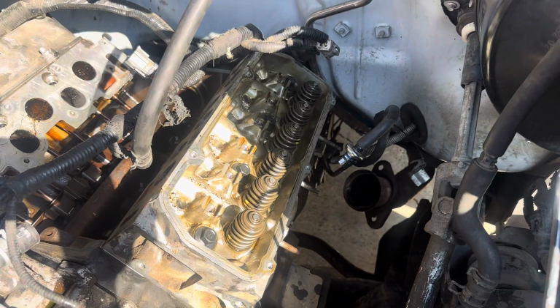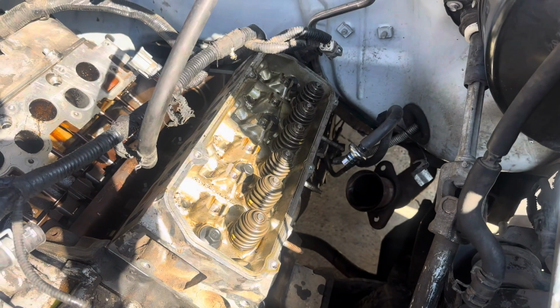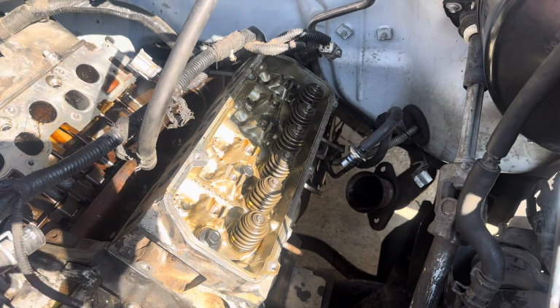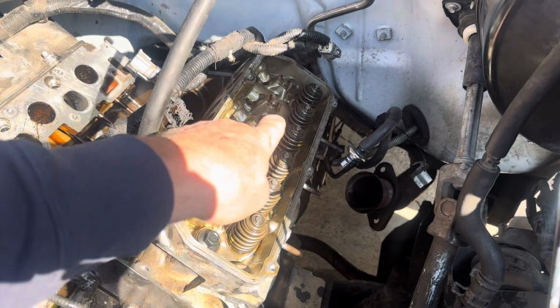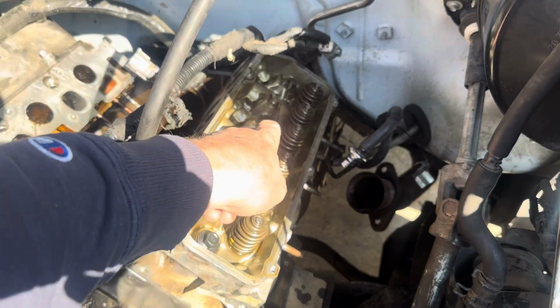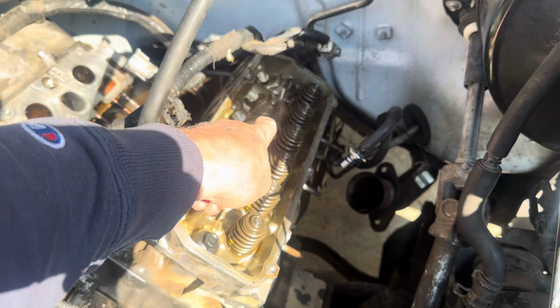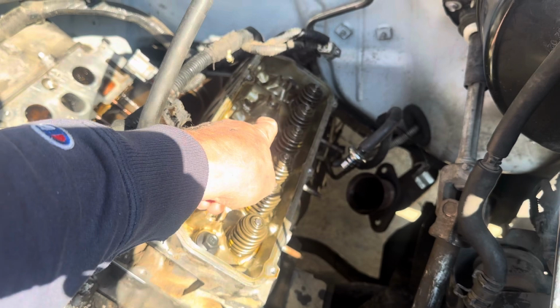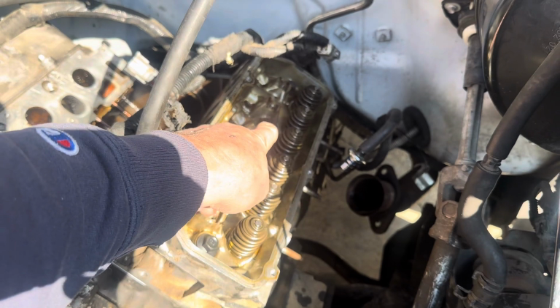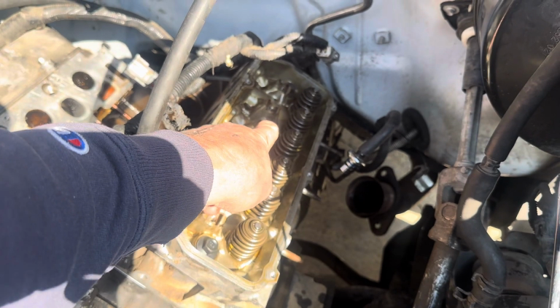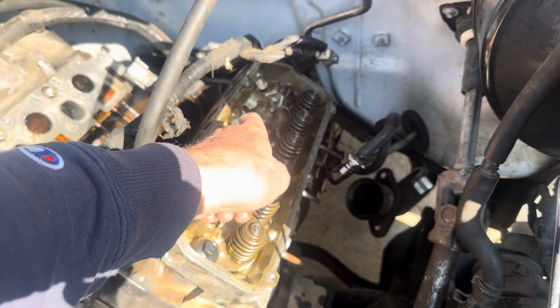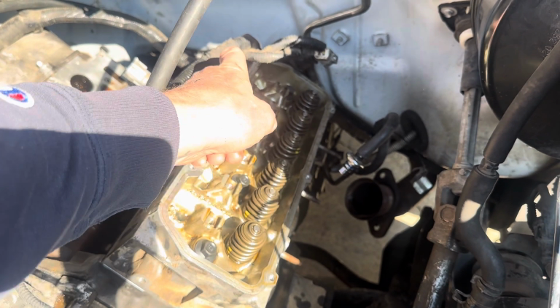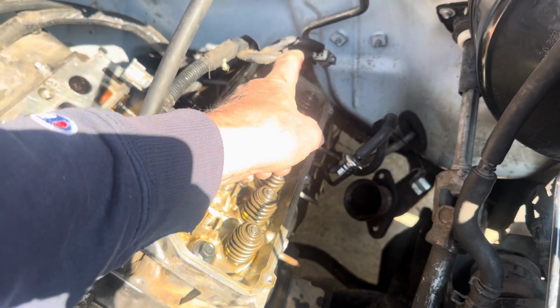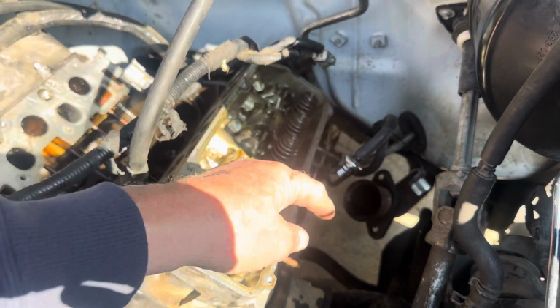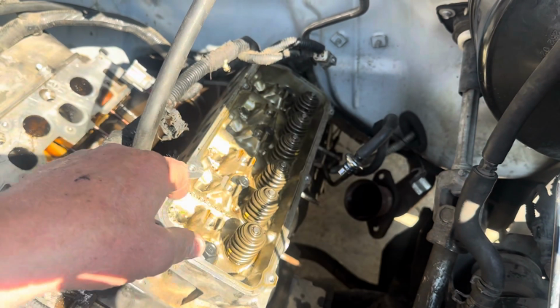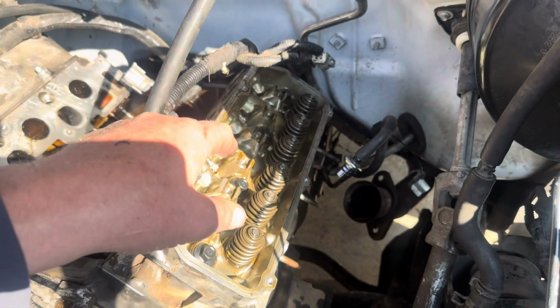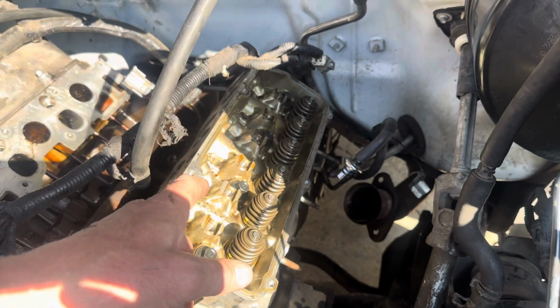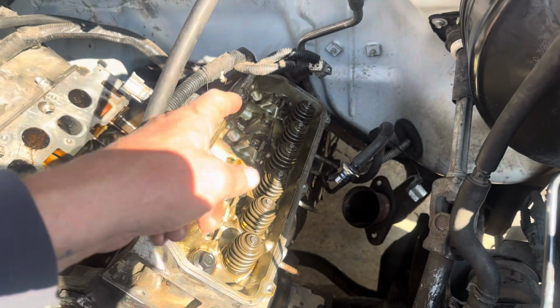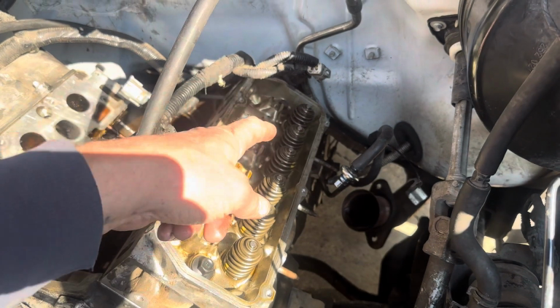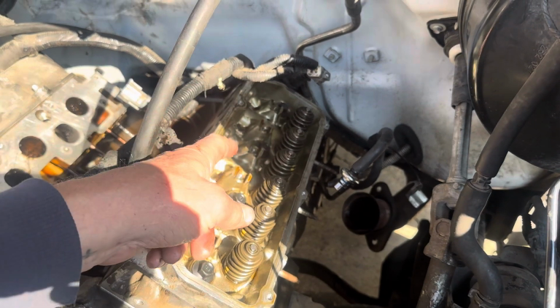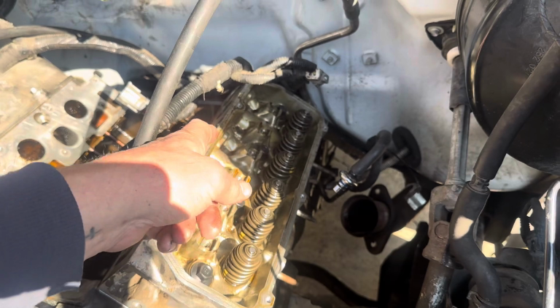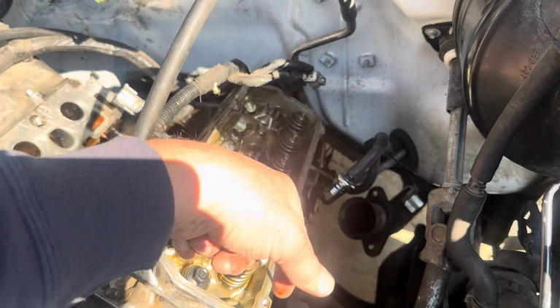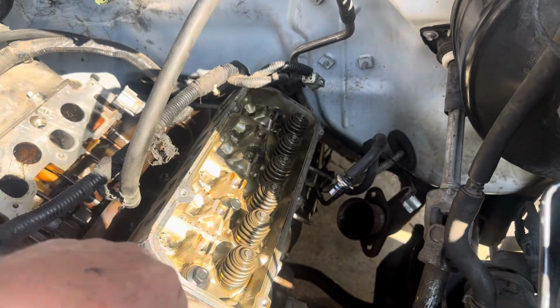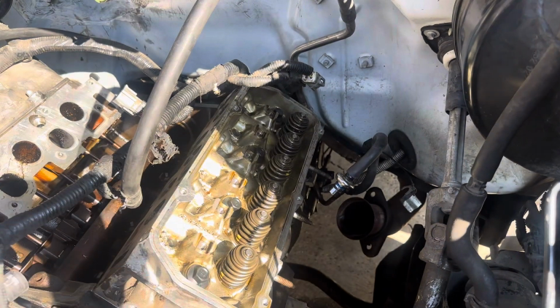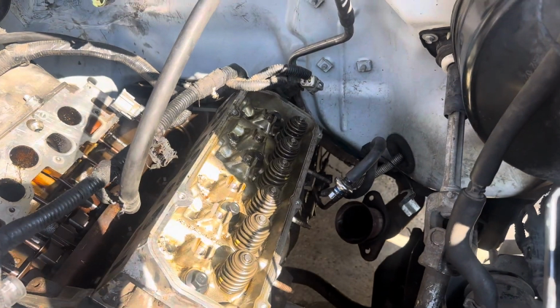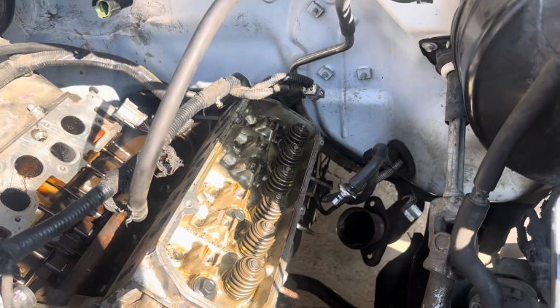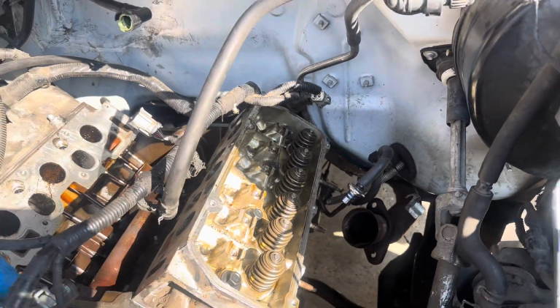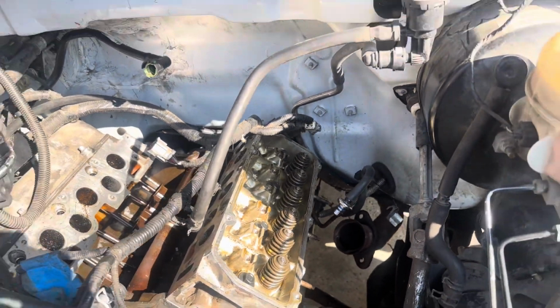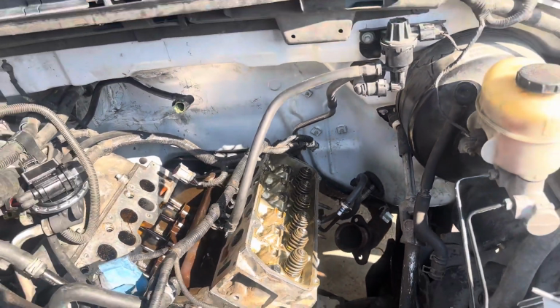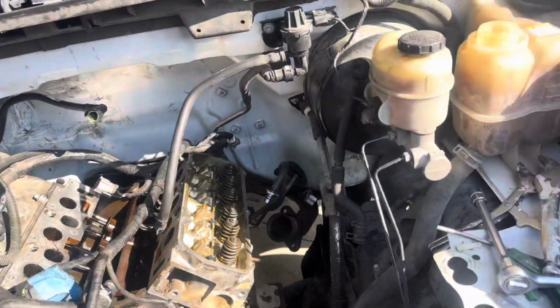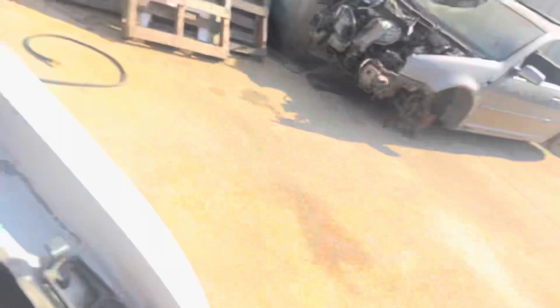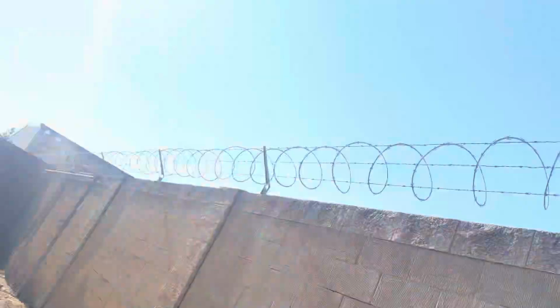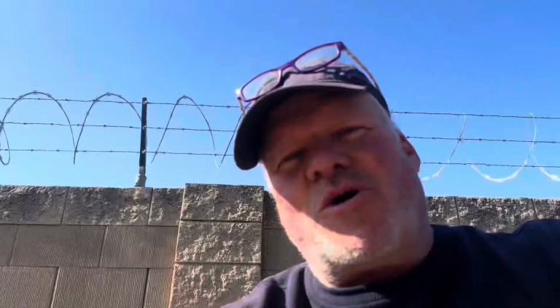Once that's all done, come back through the sequence starting with this one — 90 degrees. Turn all of them 90 degrees. Come back again and do another 90 degrees for a total of 180. That should be it. Your head should be properly torqued.